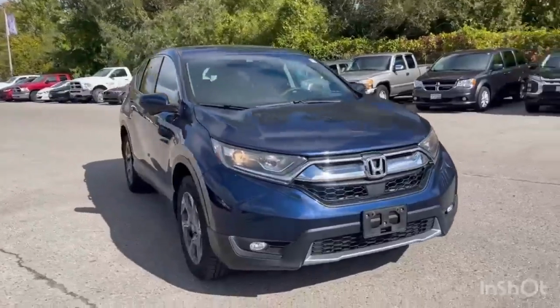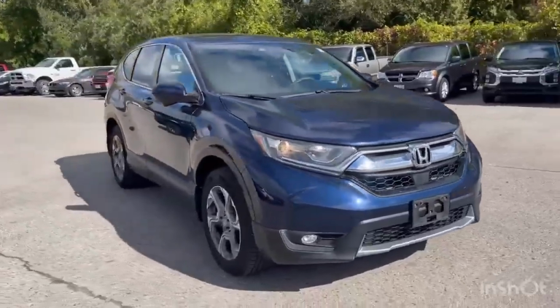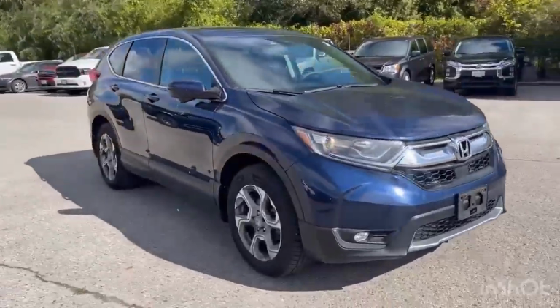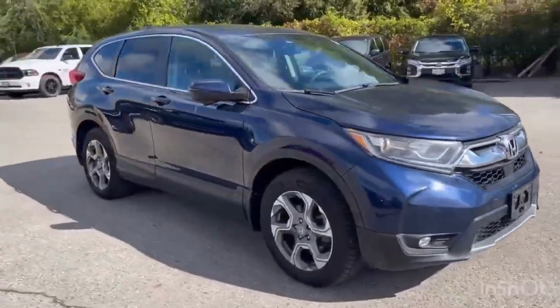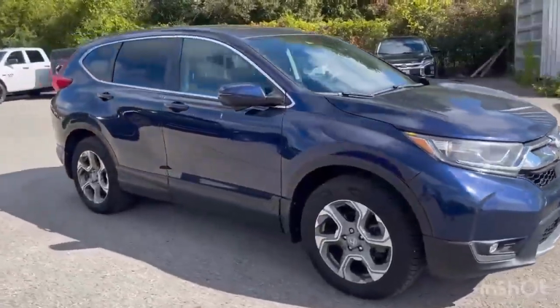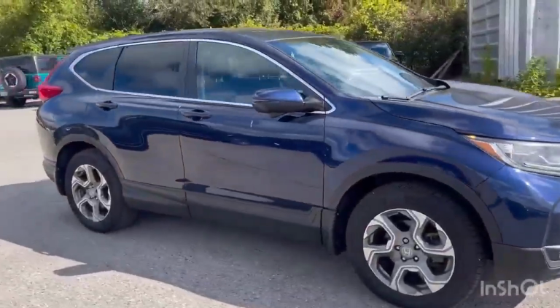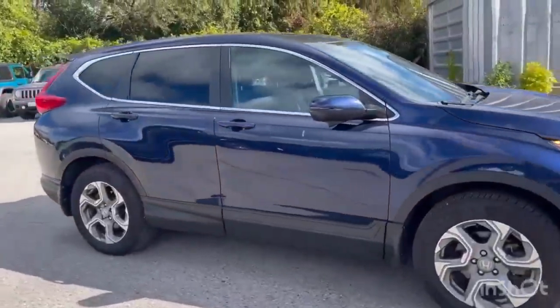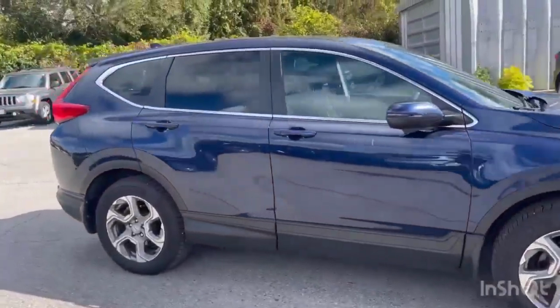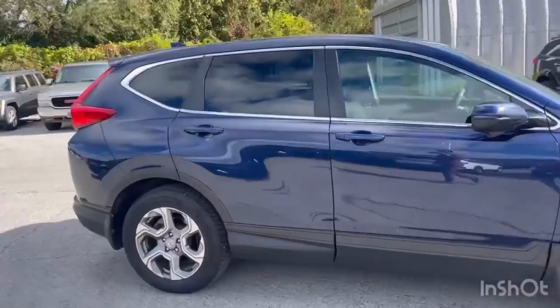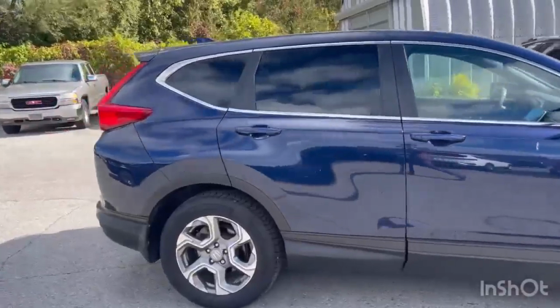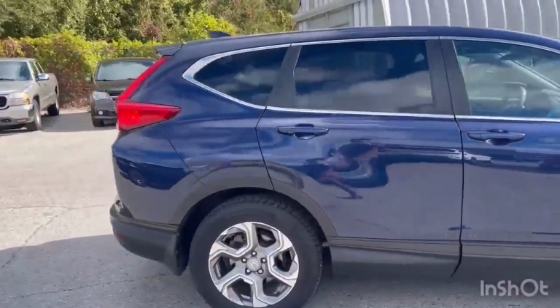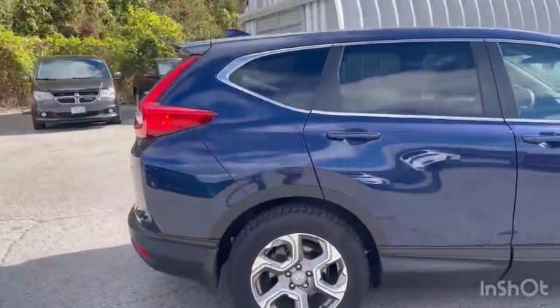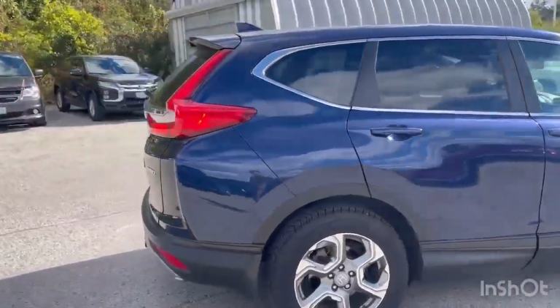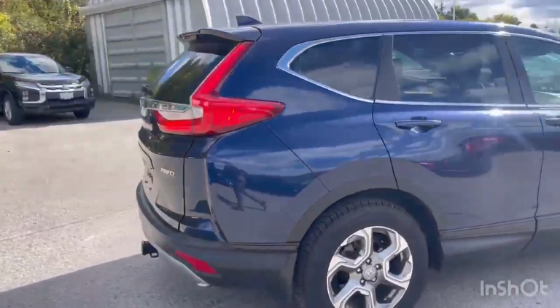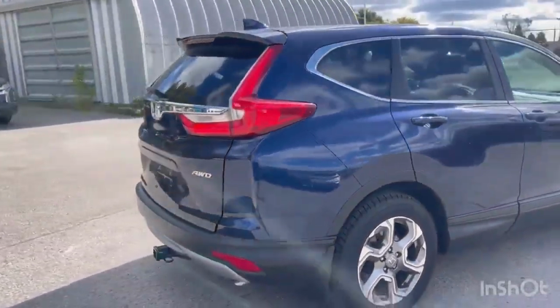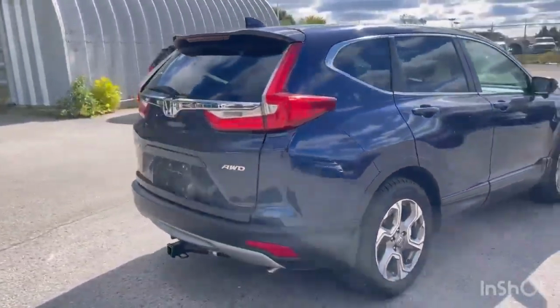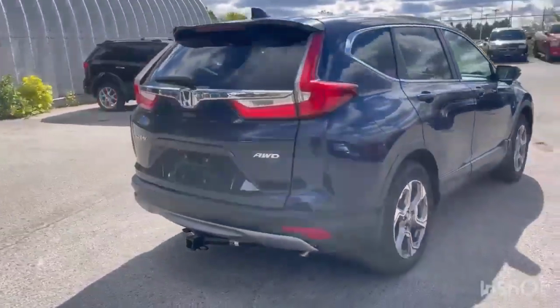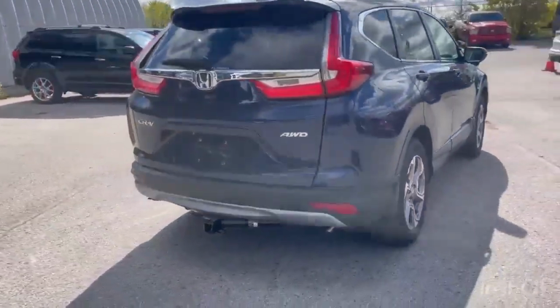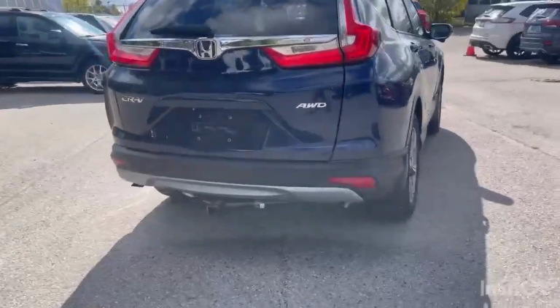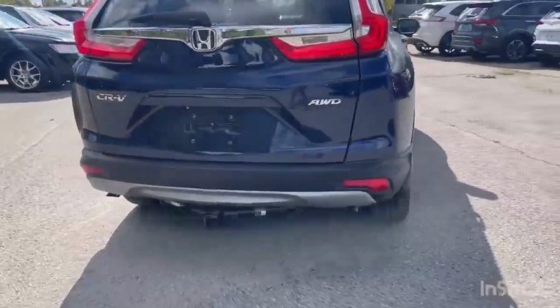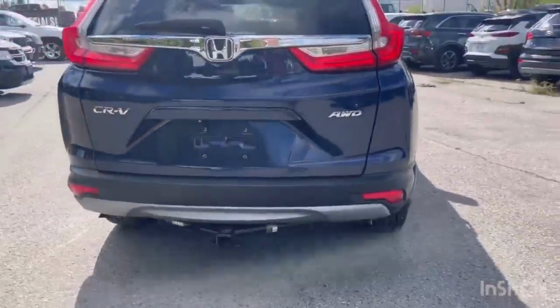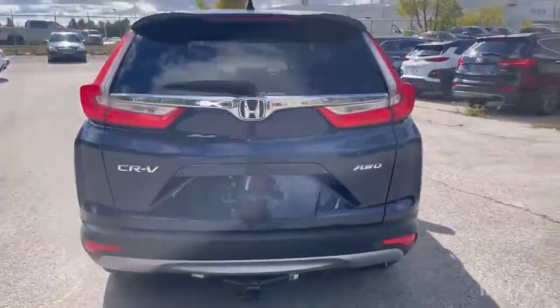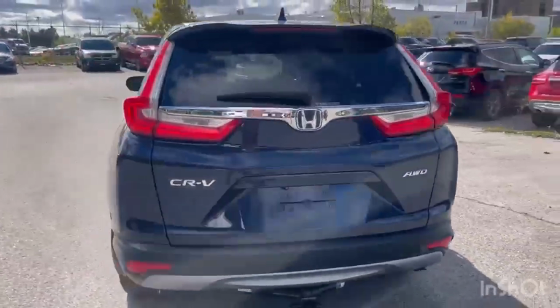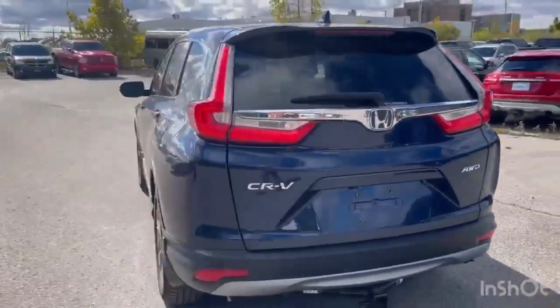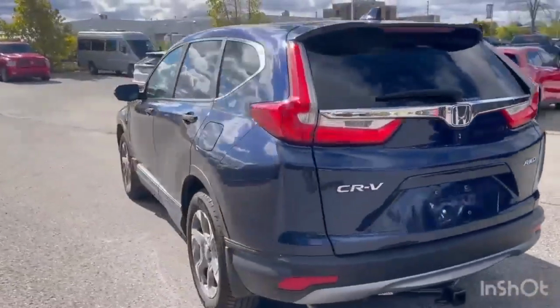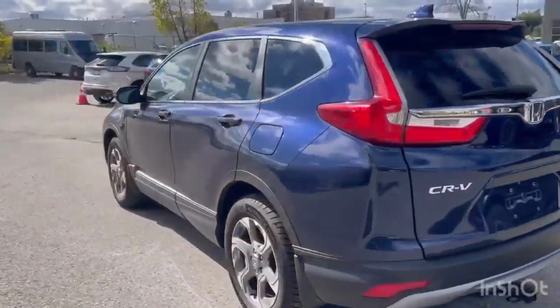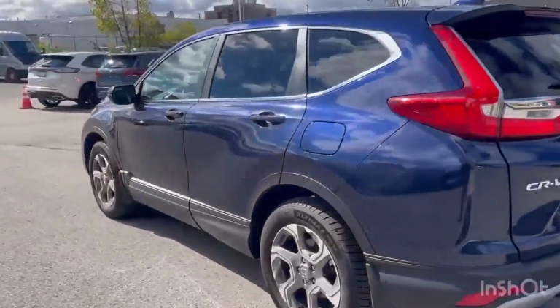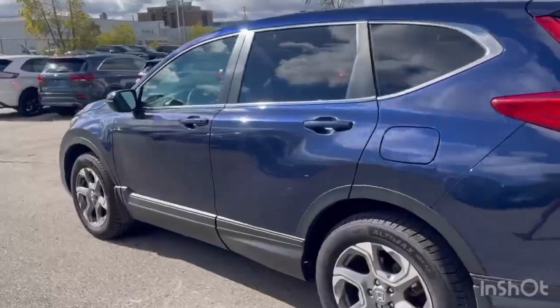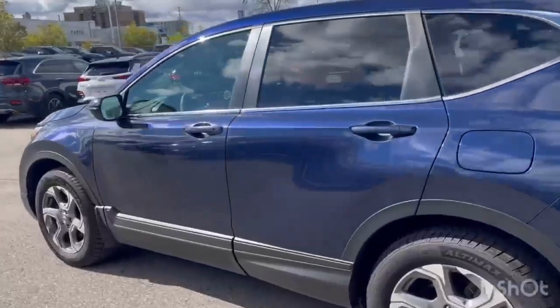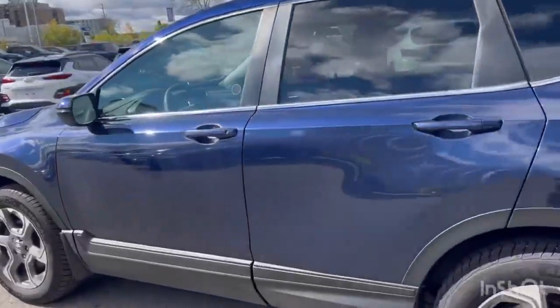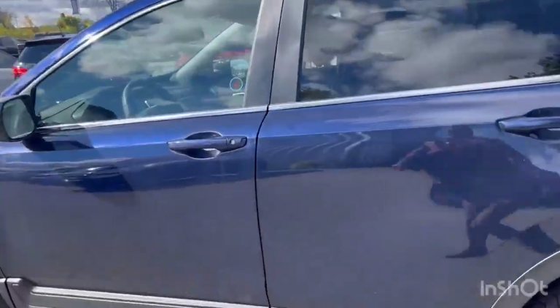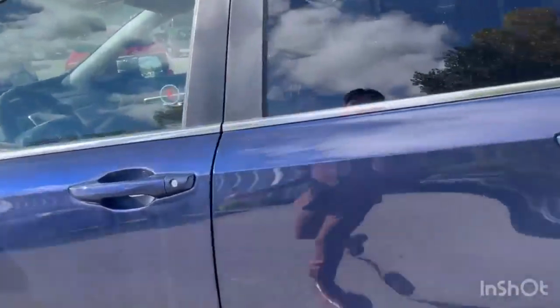It's a nice blue color, all-wheel drive. It comes with a tow hitch, lots of space, and the body's in excellent shape.